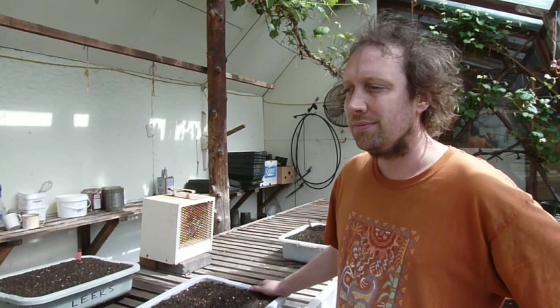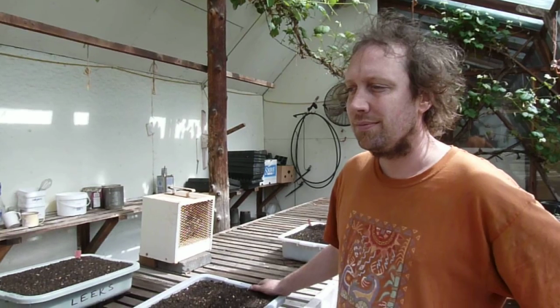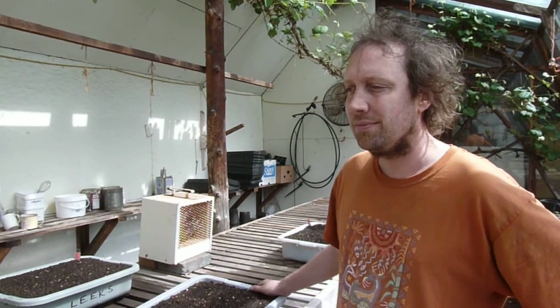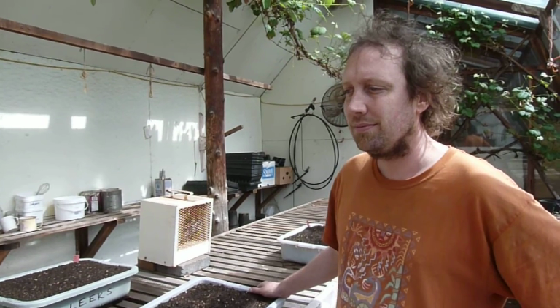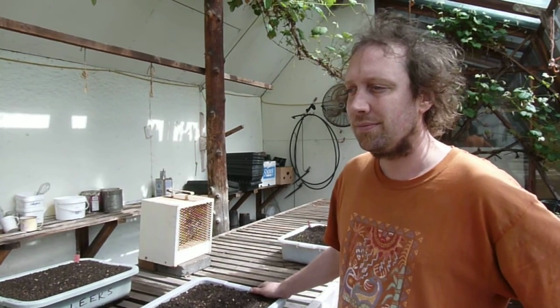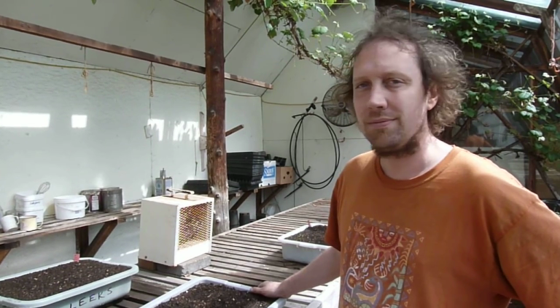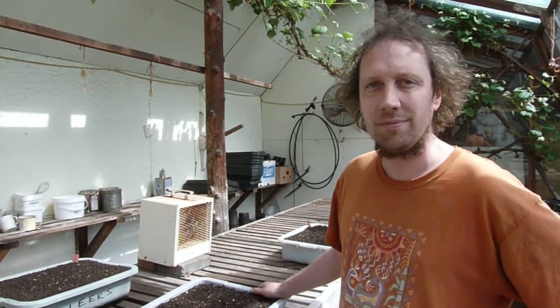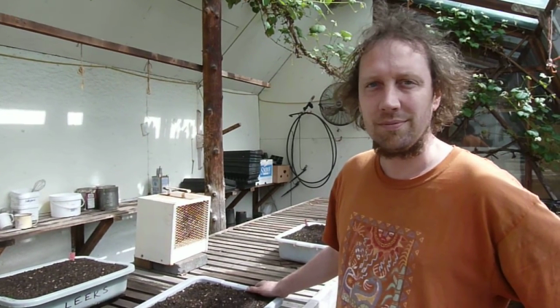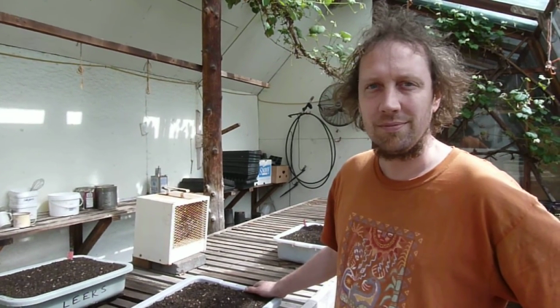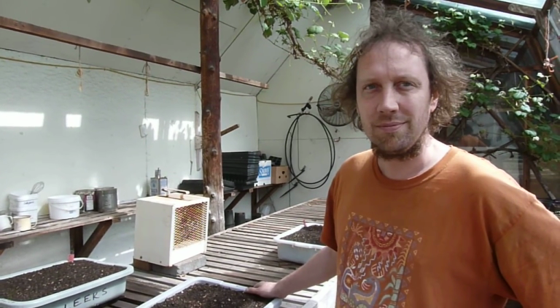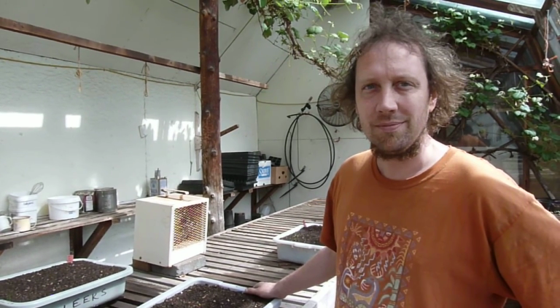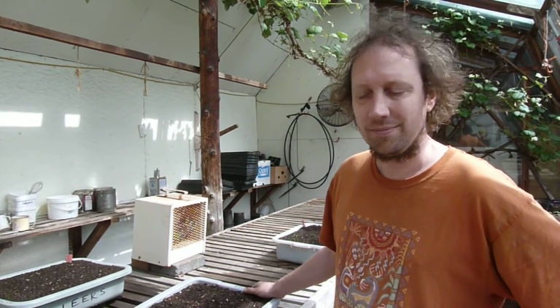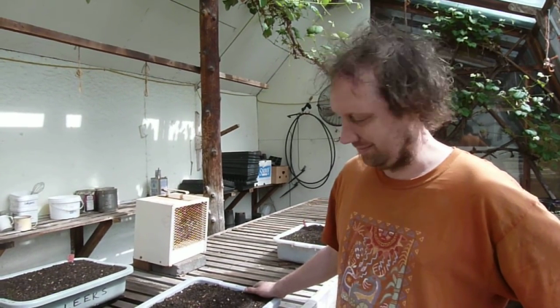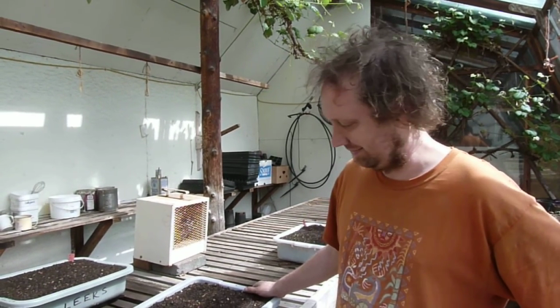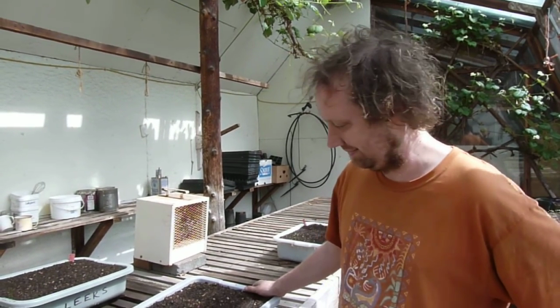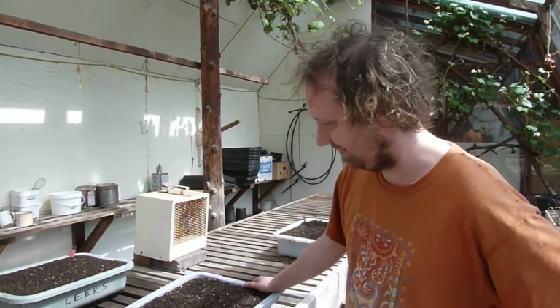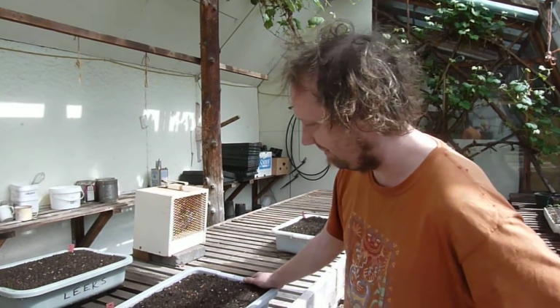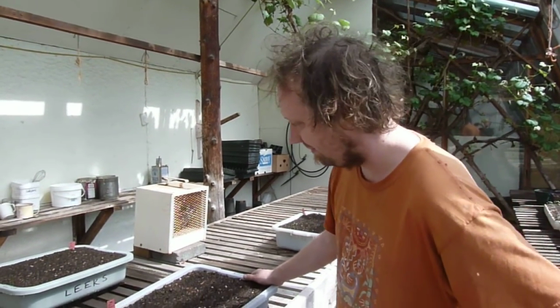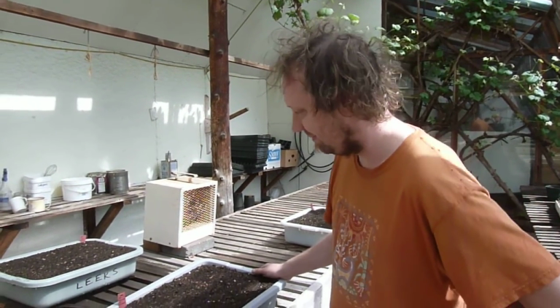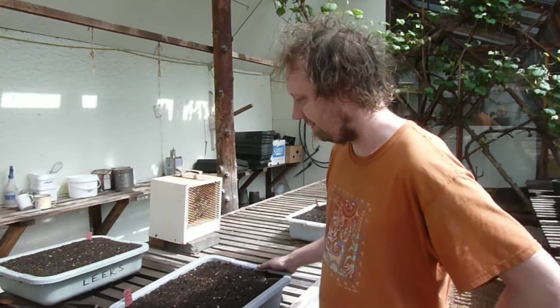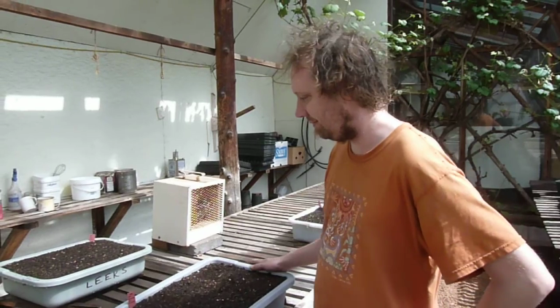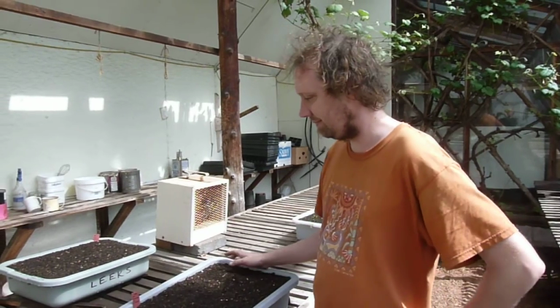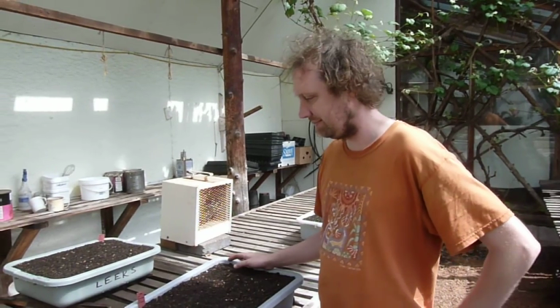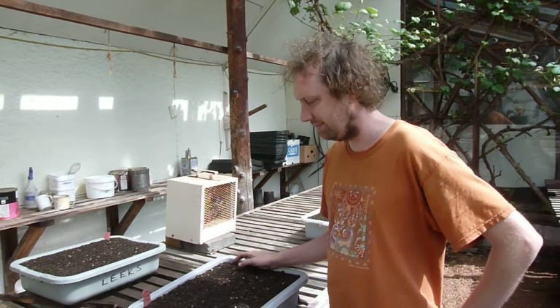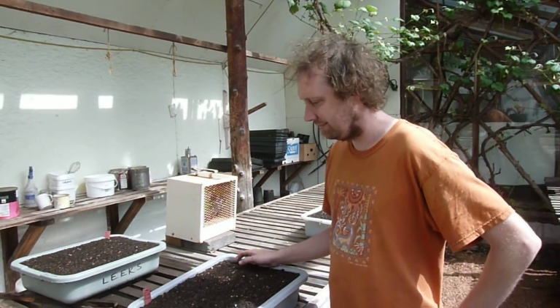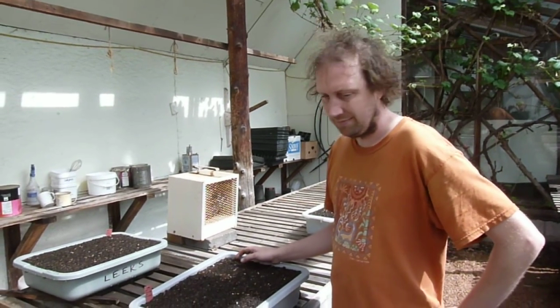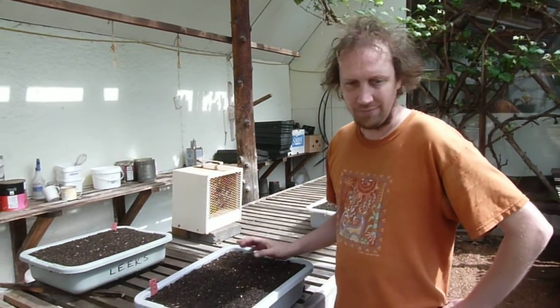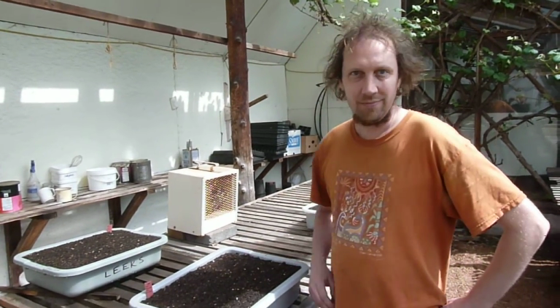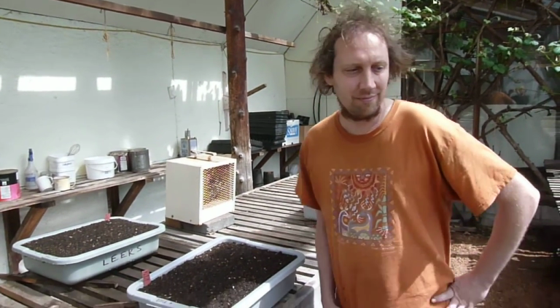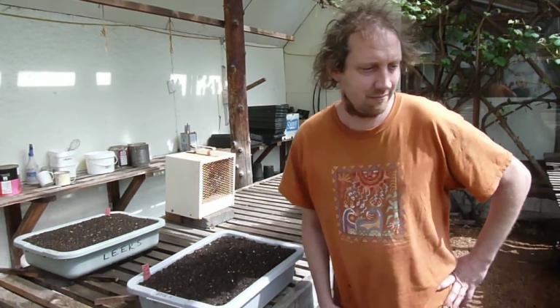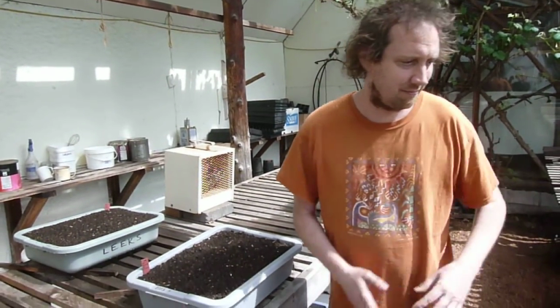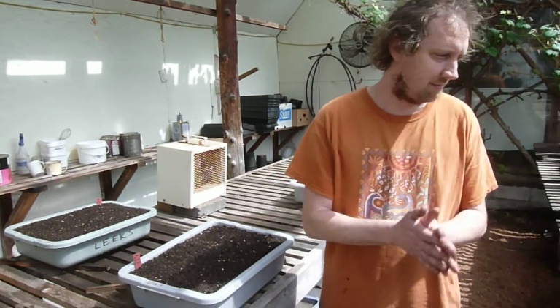In the Hollyhock Greenhouse with gardener Dana Truman. Dana, just curious, as you get things ready for the garden, what are the priorities?